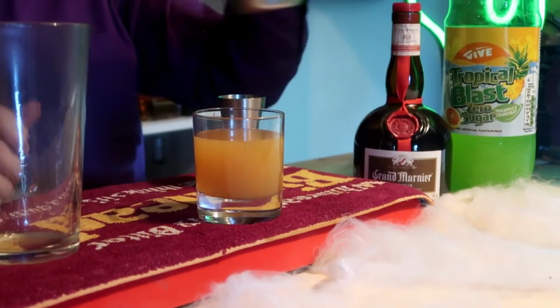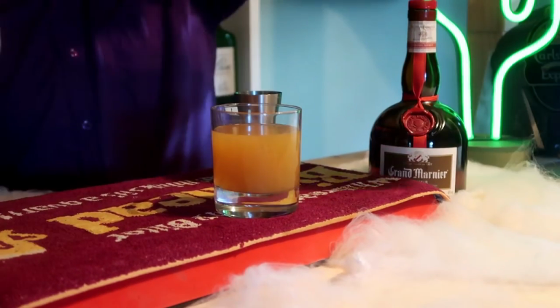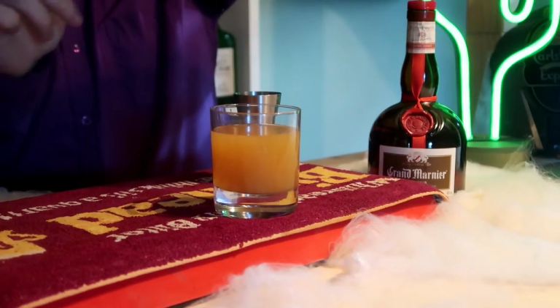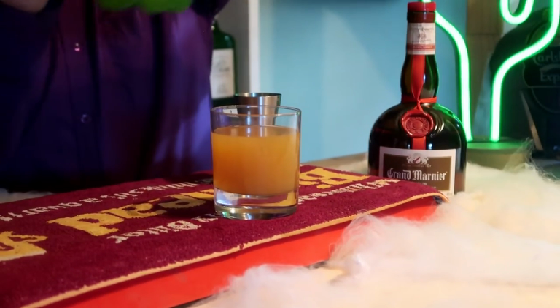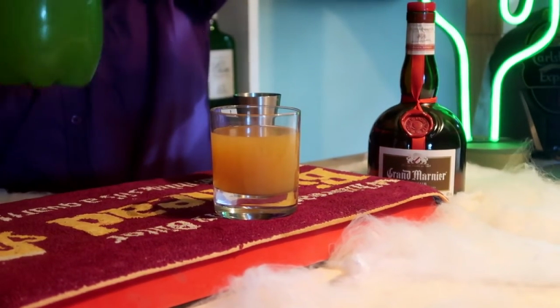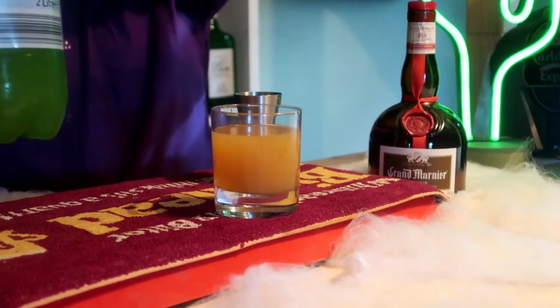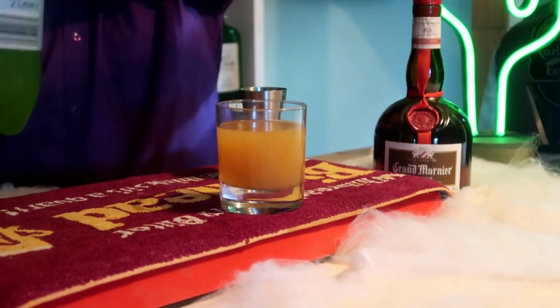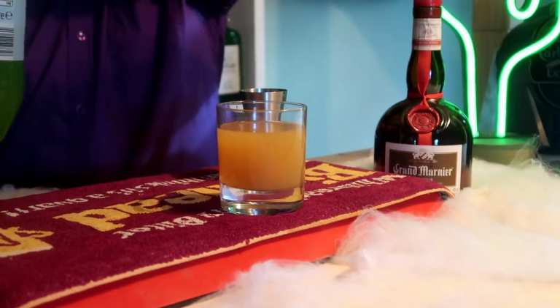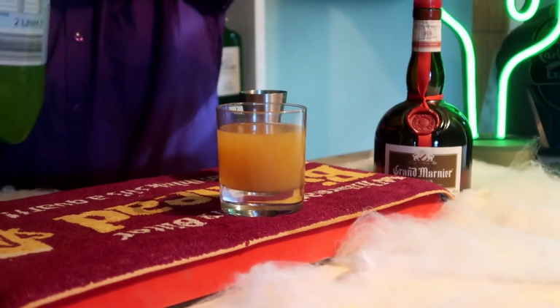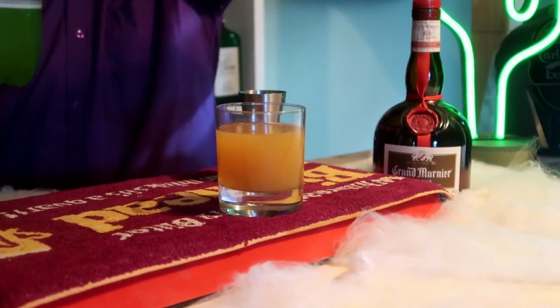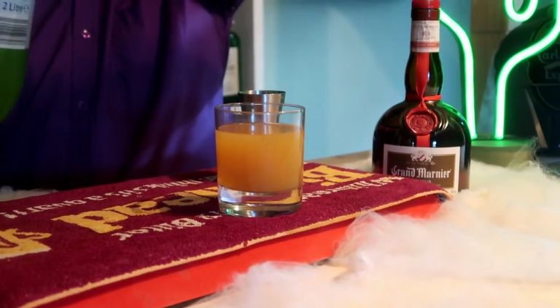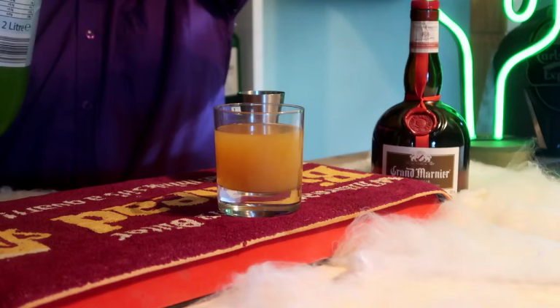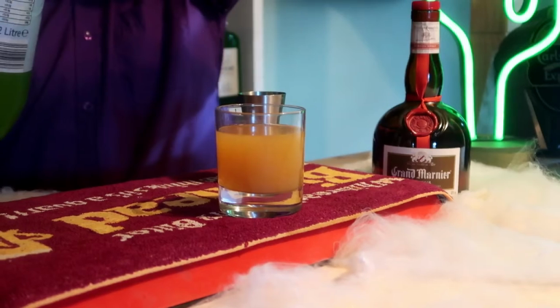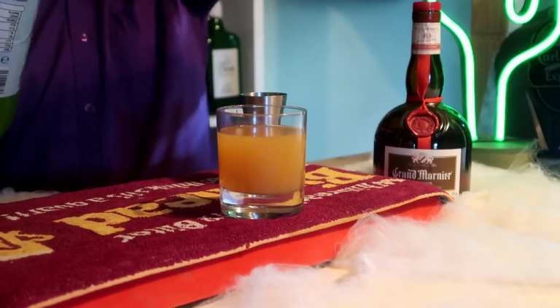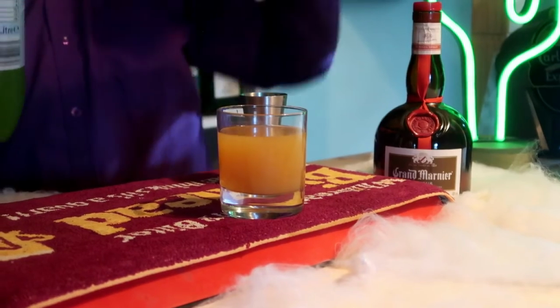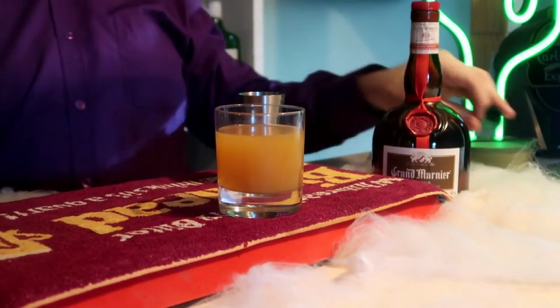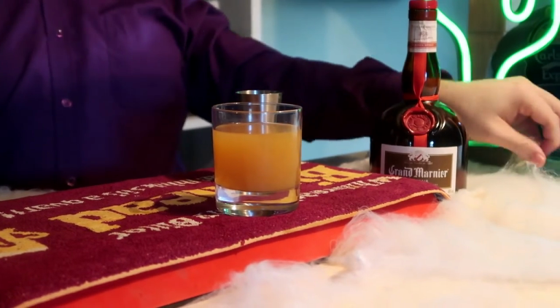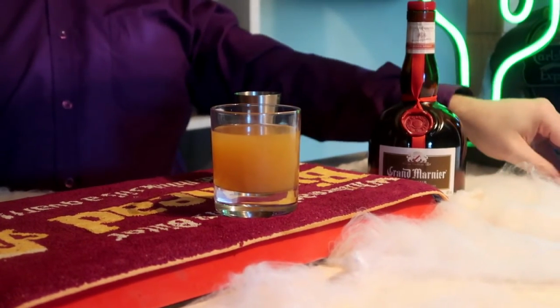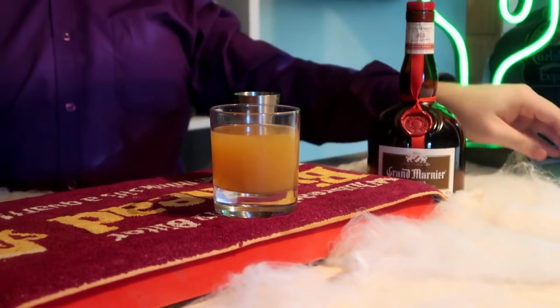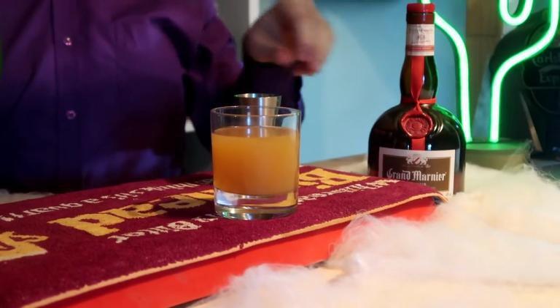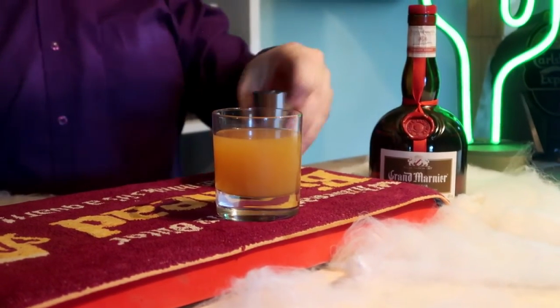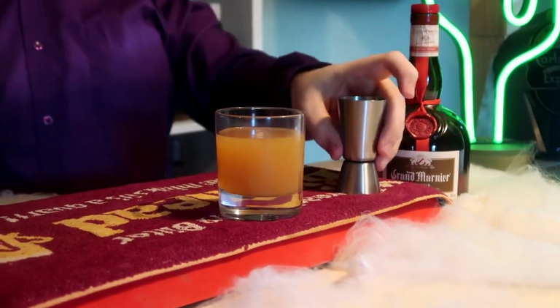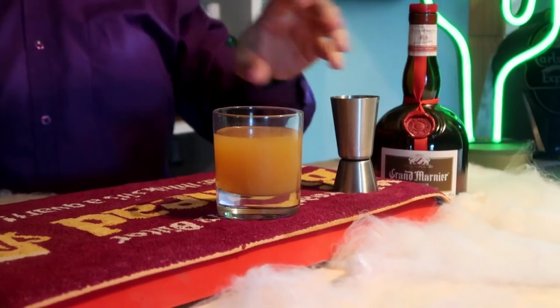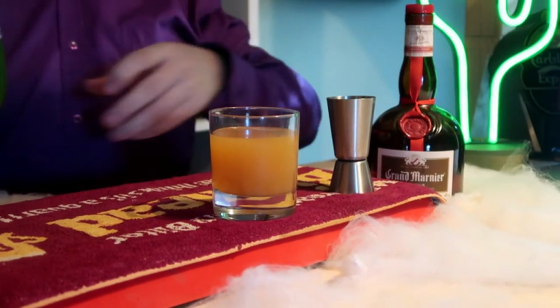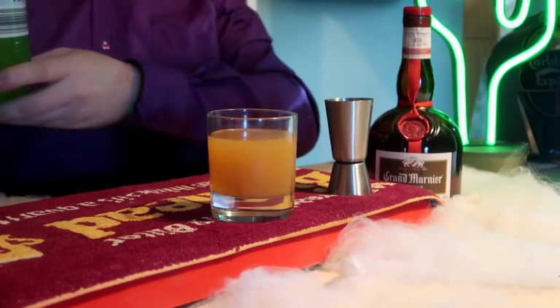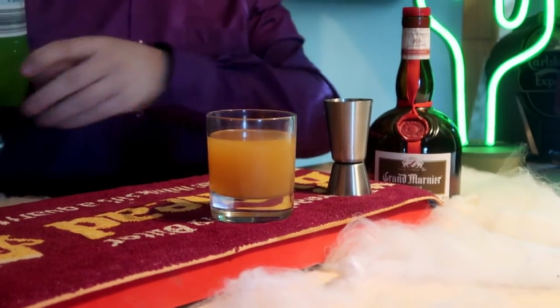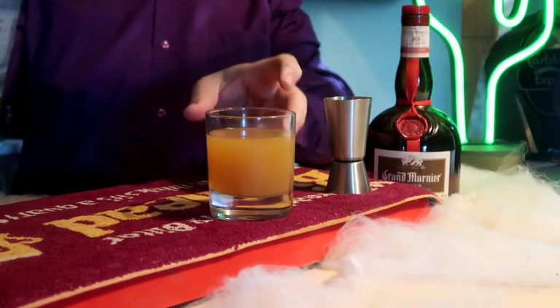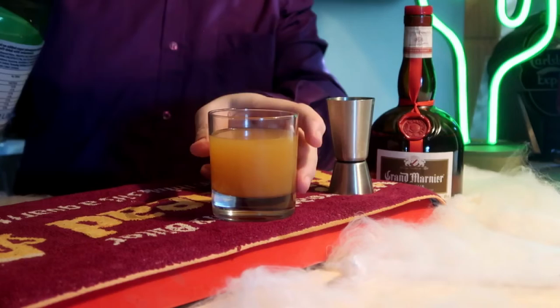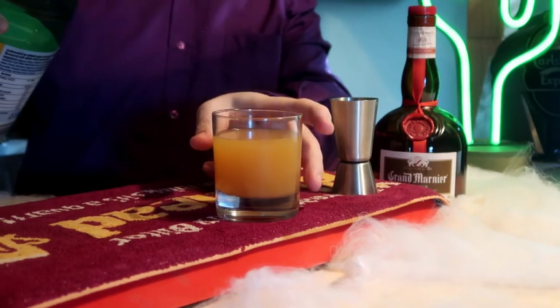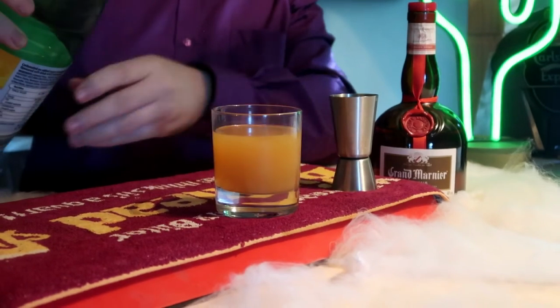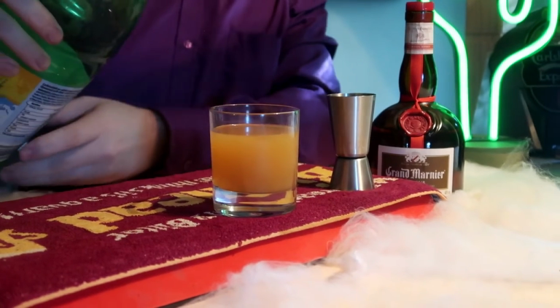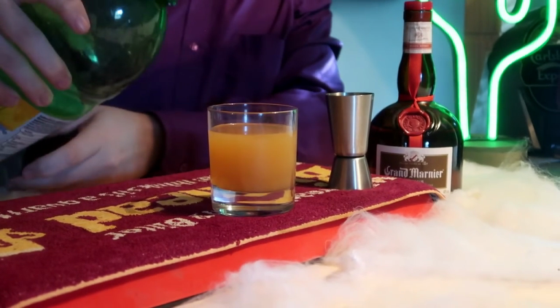Top it up with tropical soda — the tropical soda I'm actually using. You can use ginger ale if you've got any, or lemonade, any soda really, but we're using tropical soda.